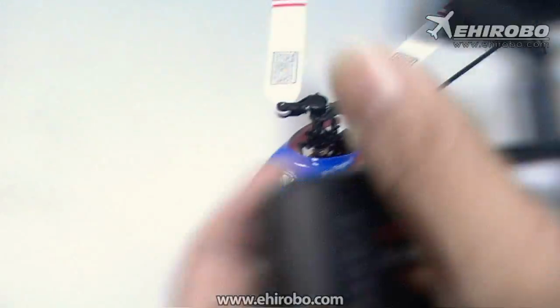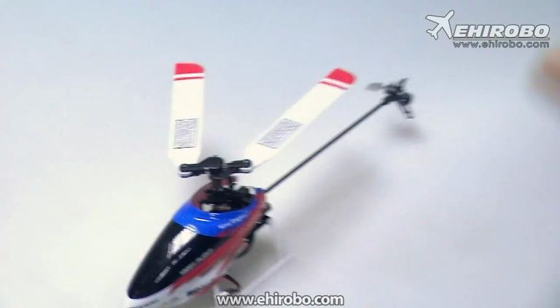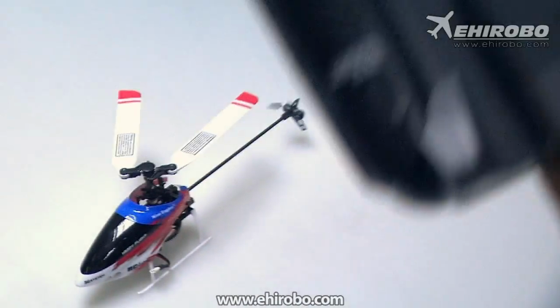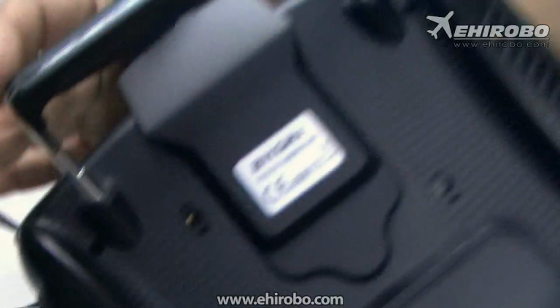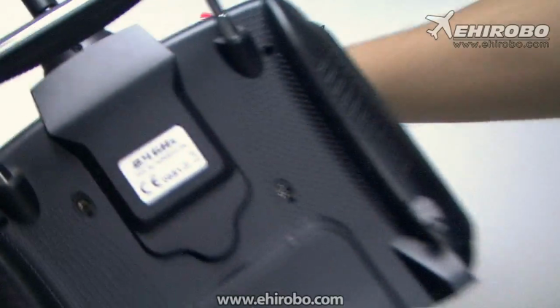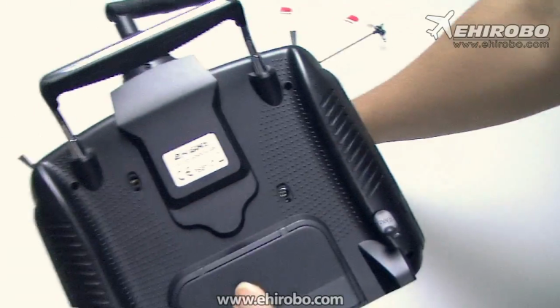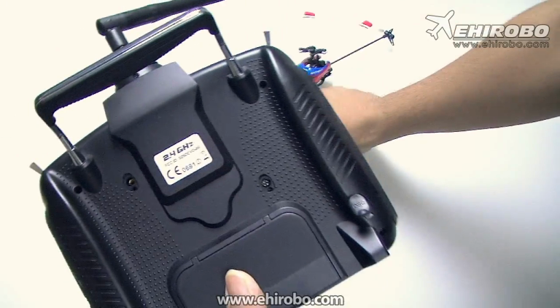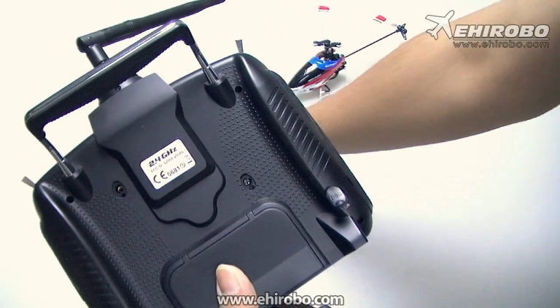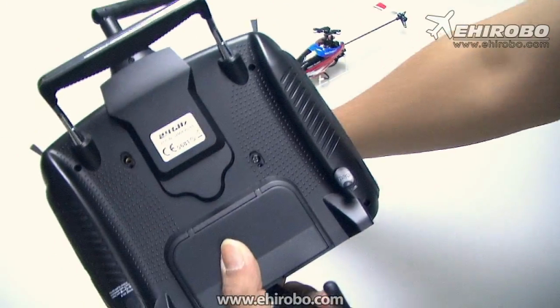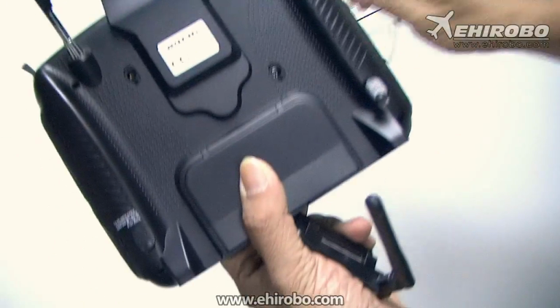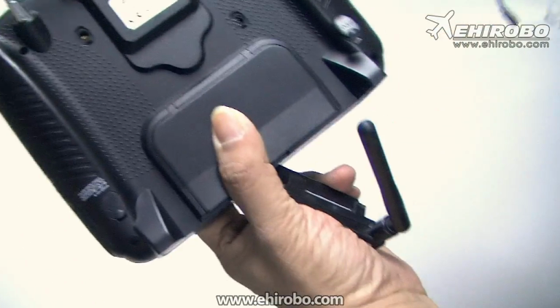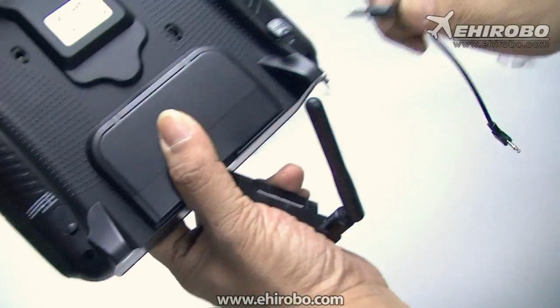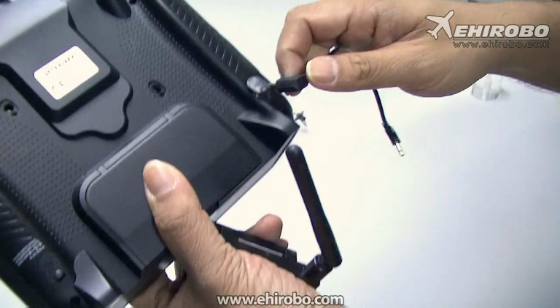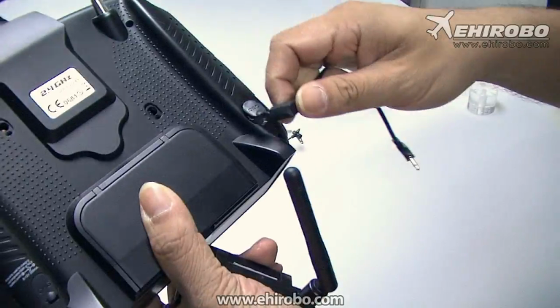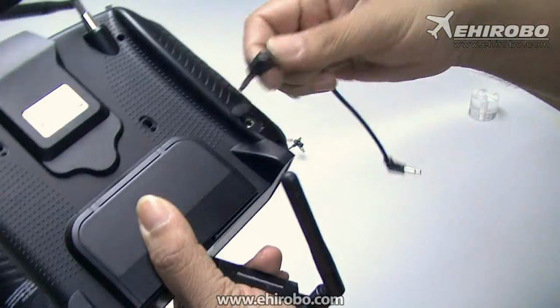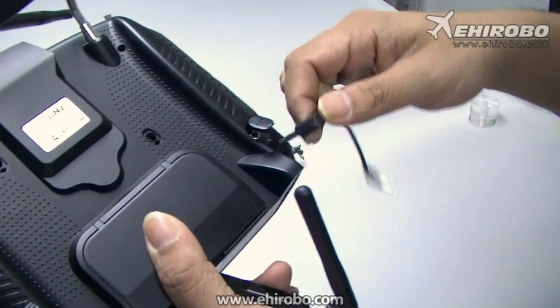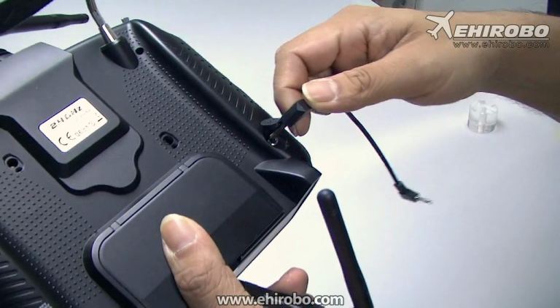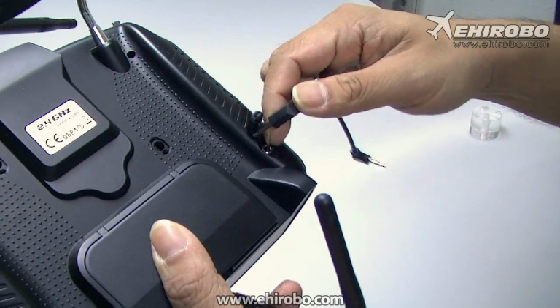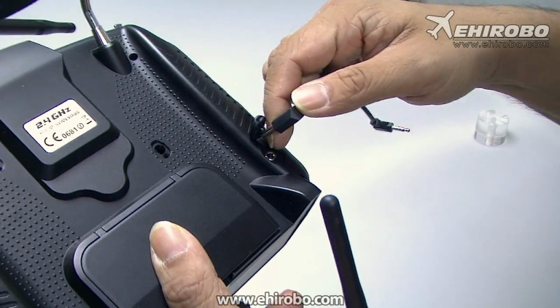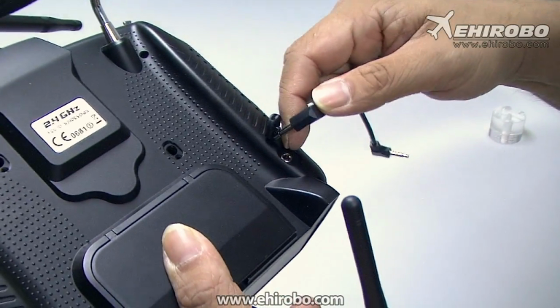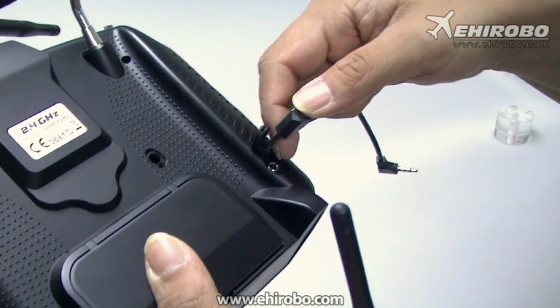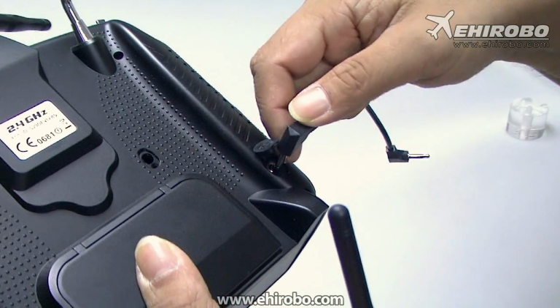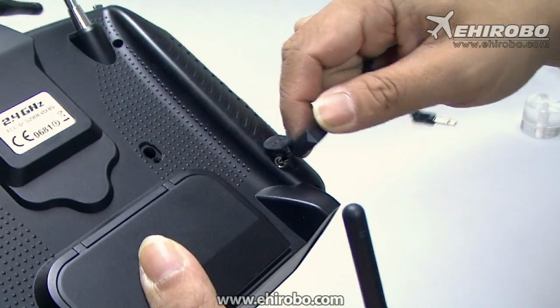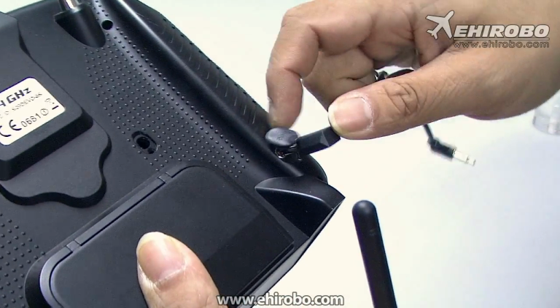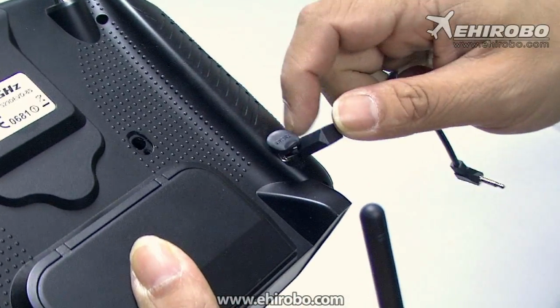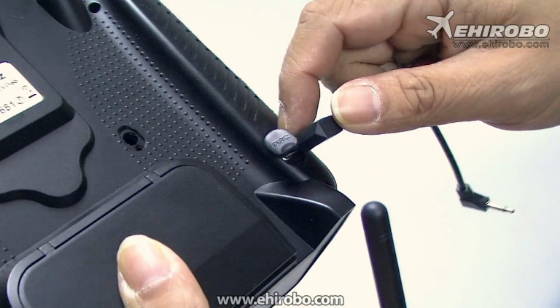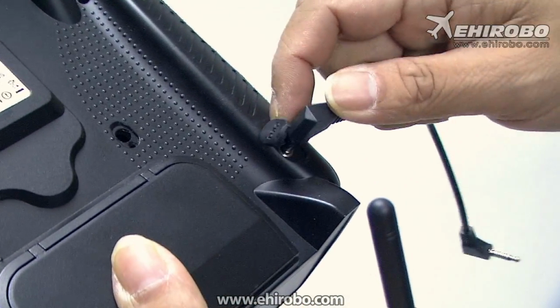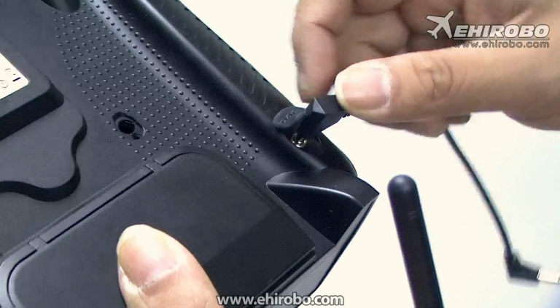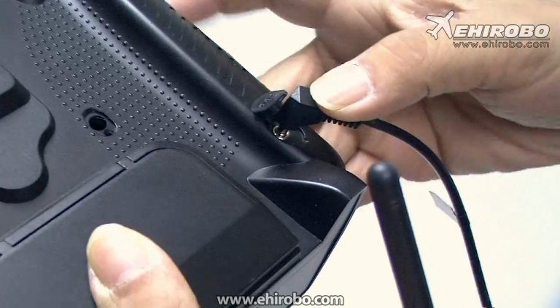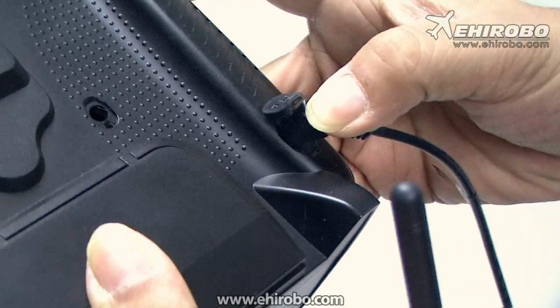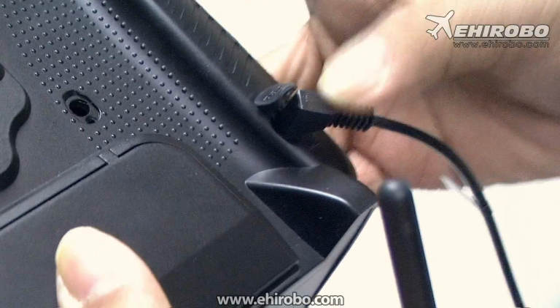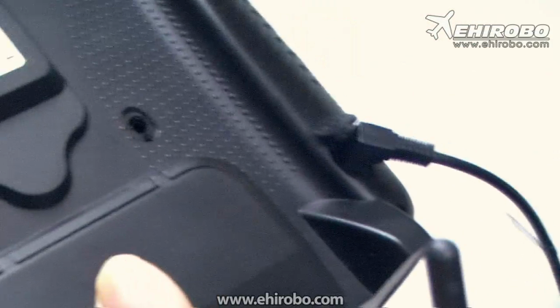It comes with all kinds of different cables, so you just select the correct one and connect it to your DSC or trainer port on your transmitter.